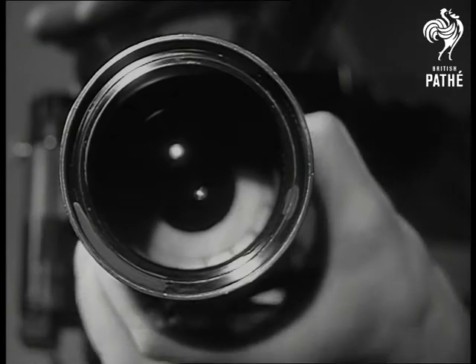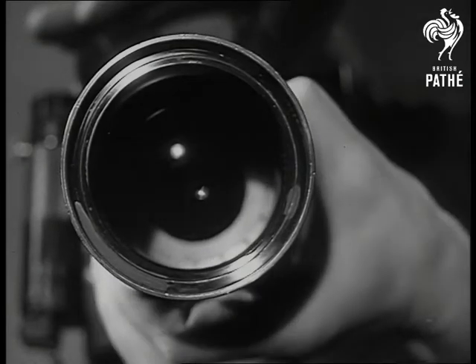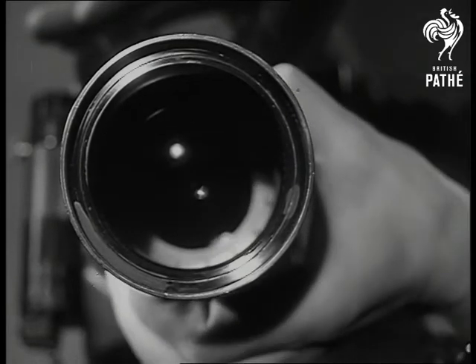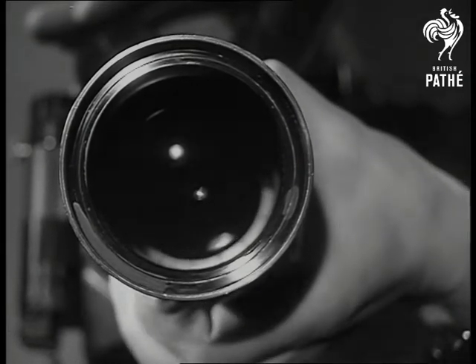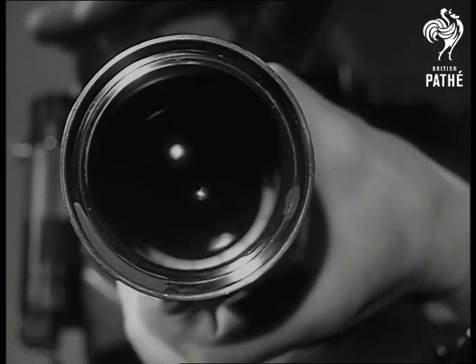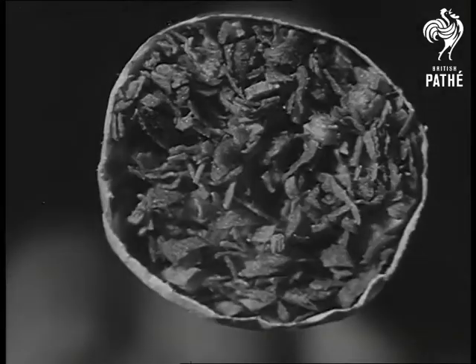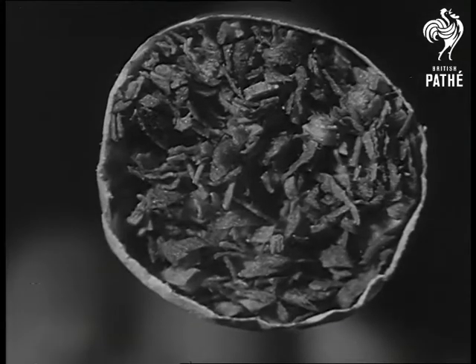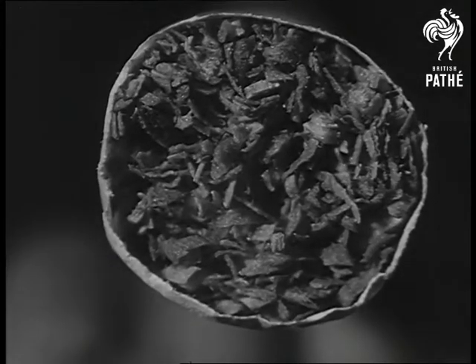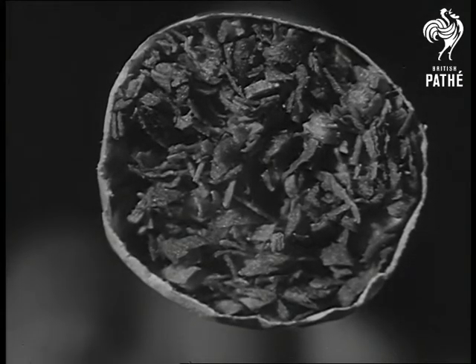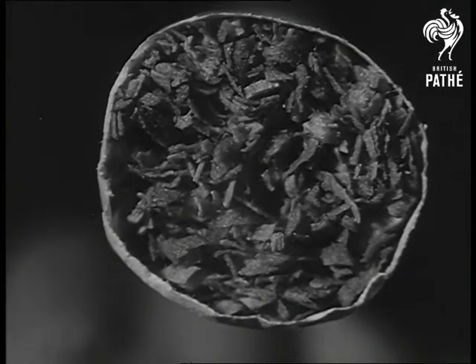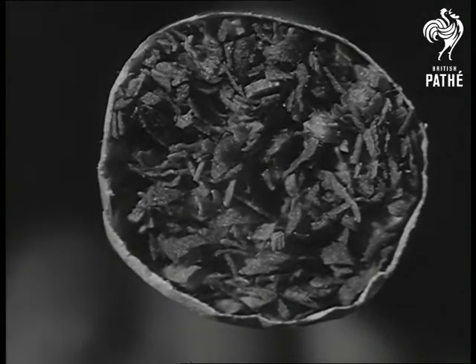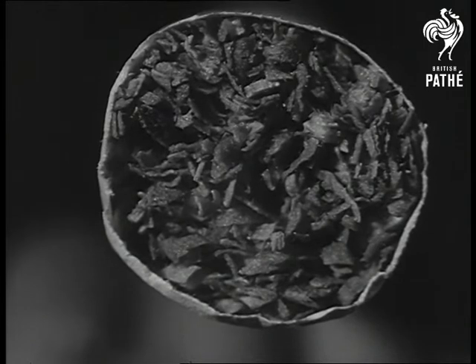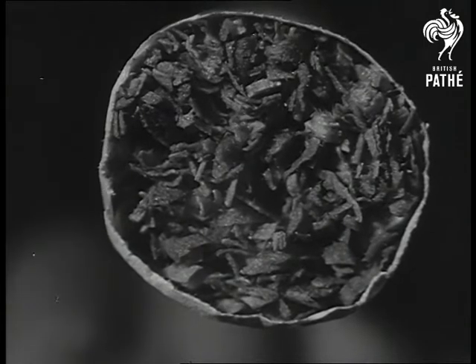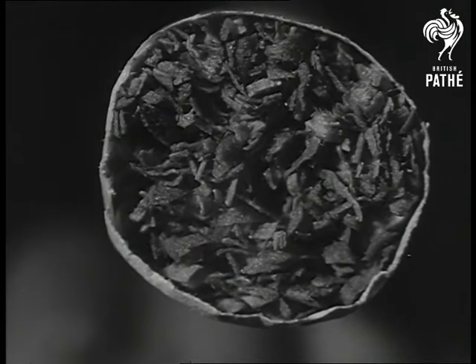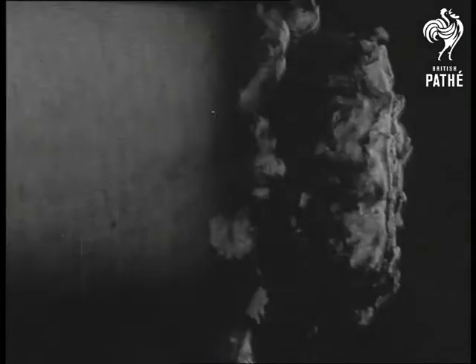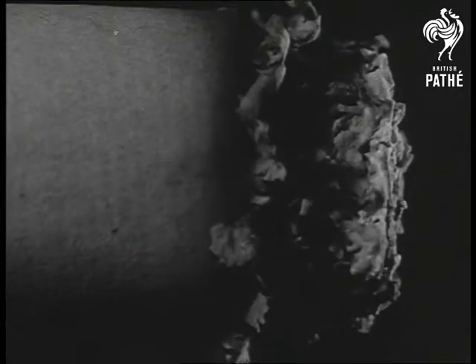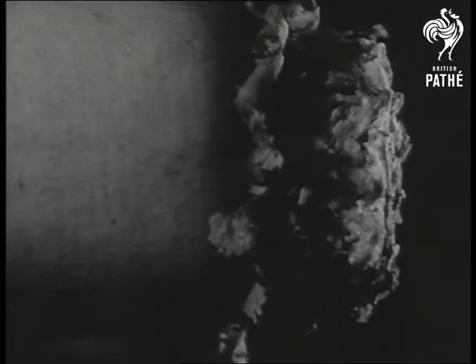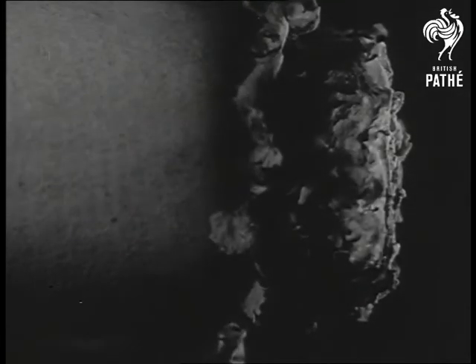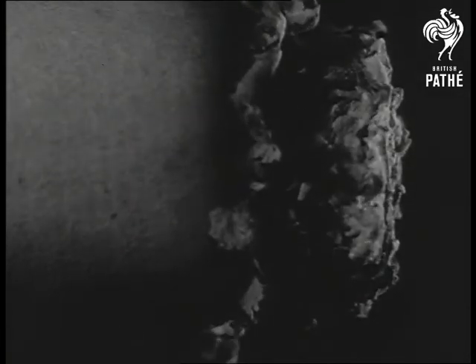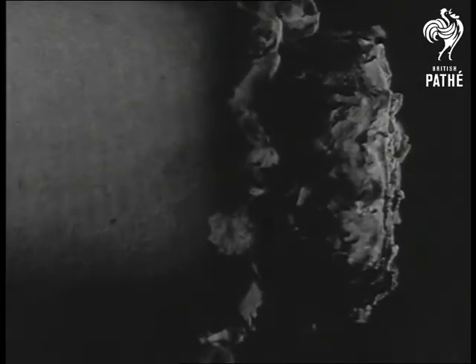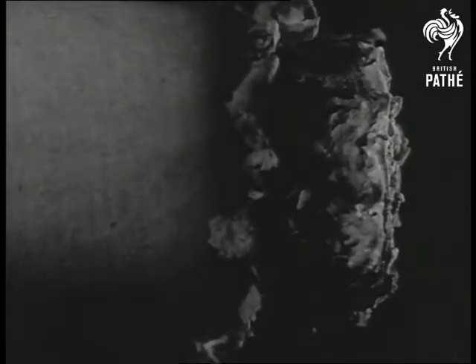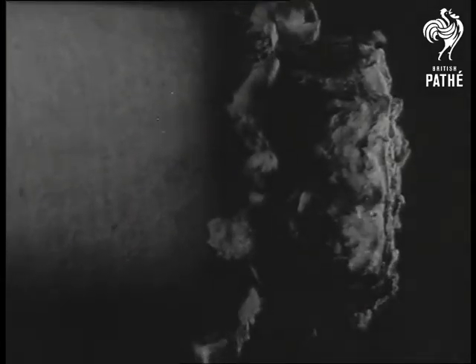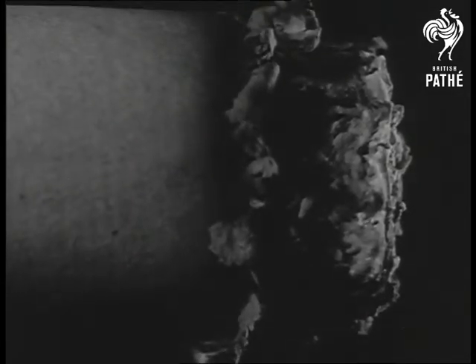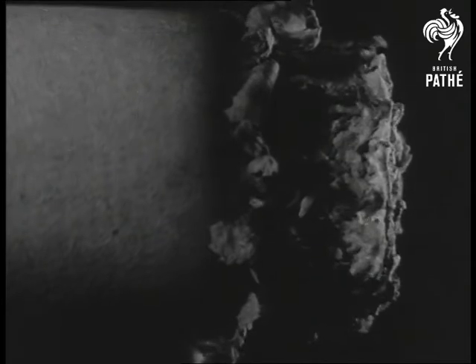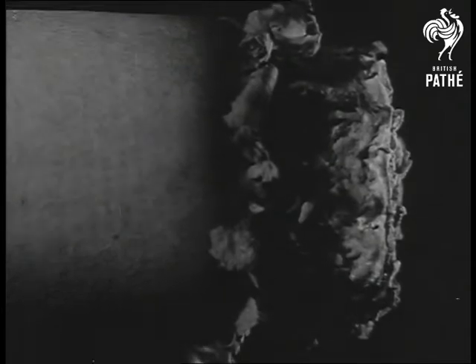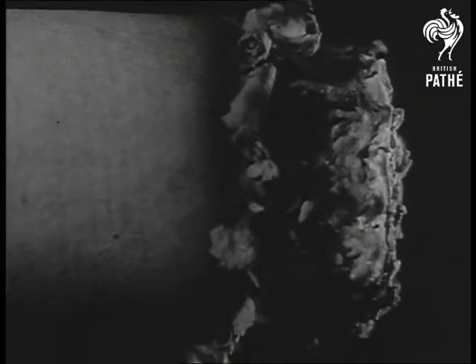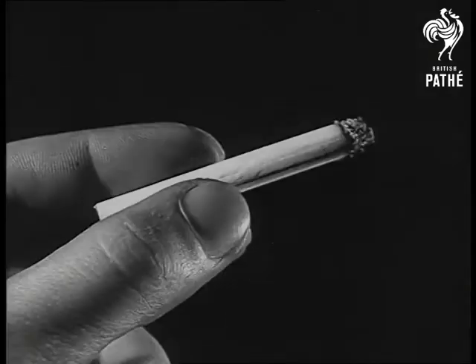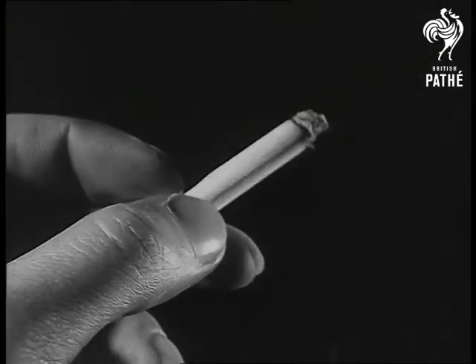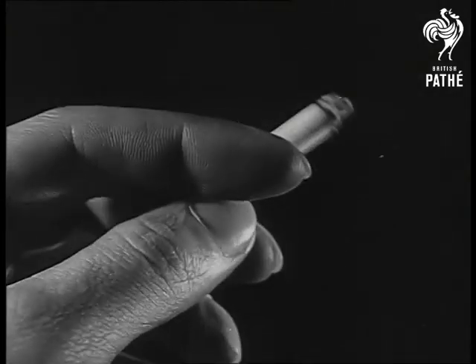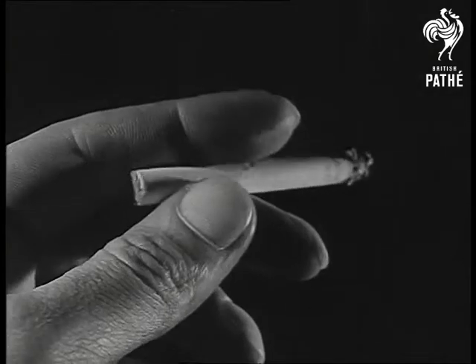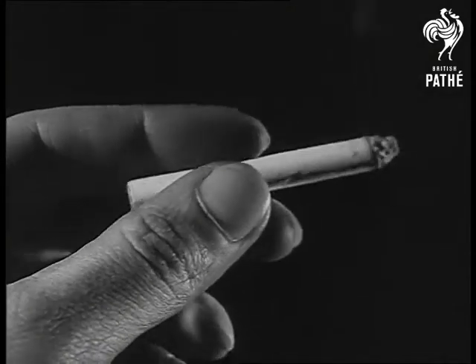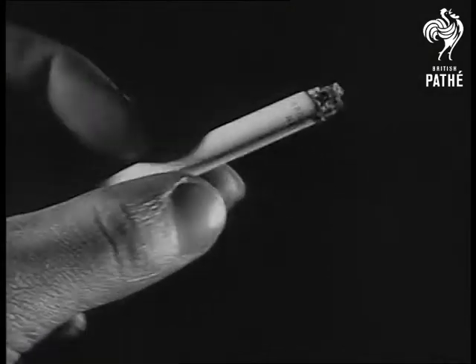Now that he's shown that his lens is on the level, let's get on with quiz number three. So you think it's a bundle of faggots, eh? Study it from another angle. Easy, eh? A cigarette.